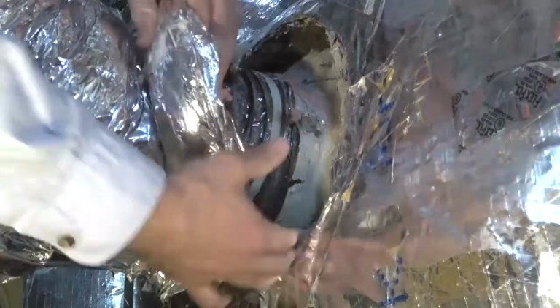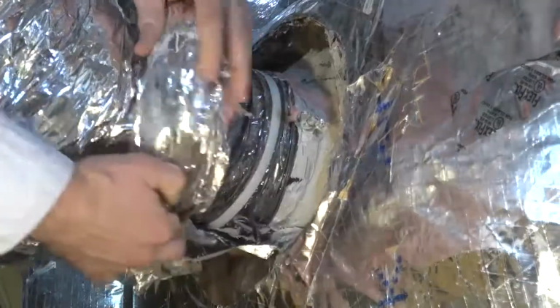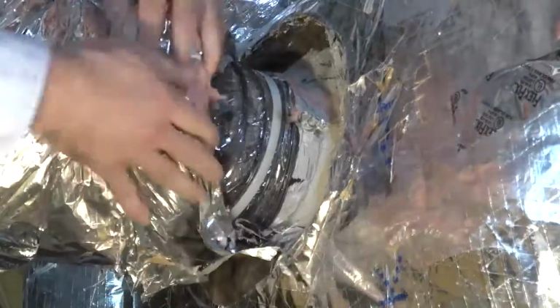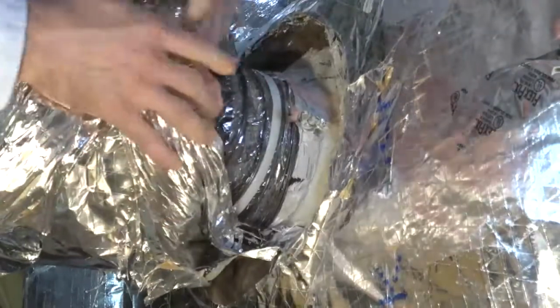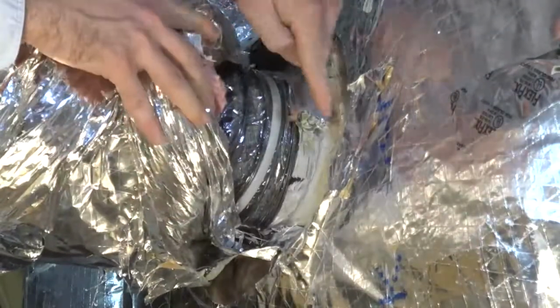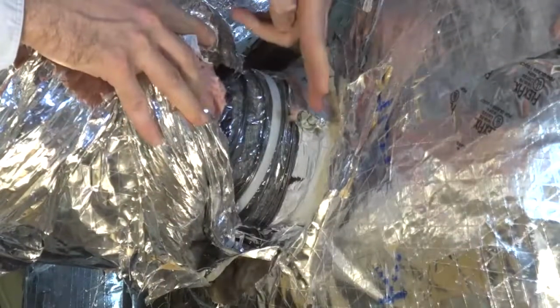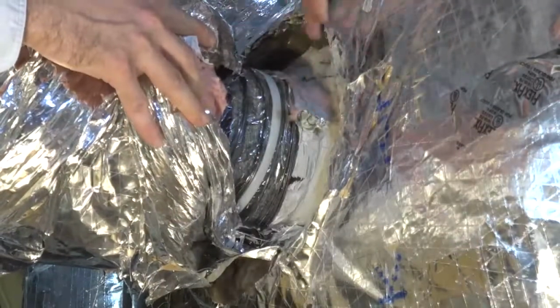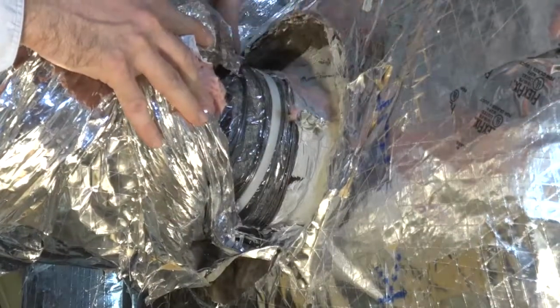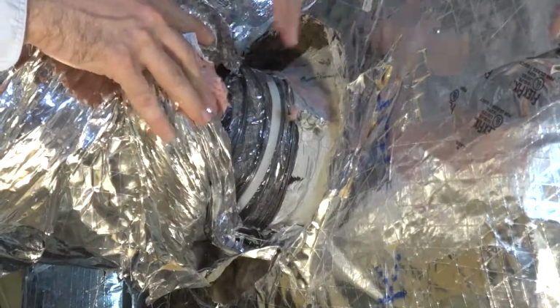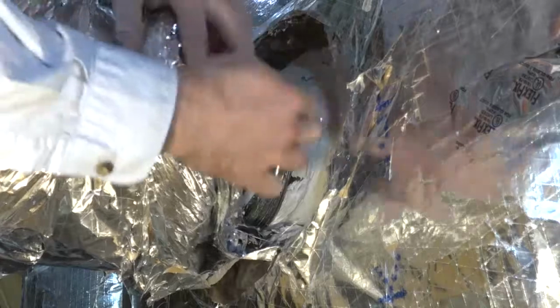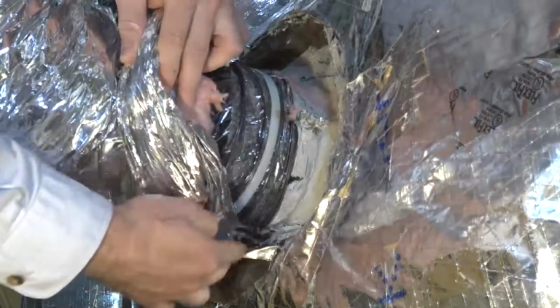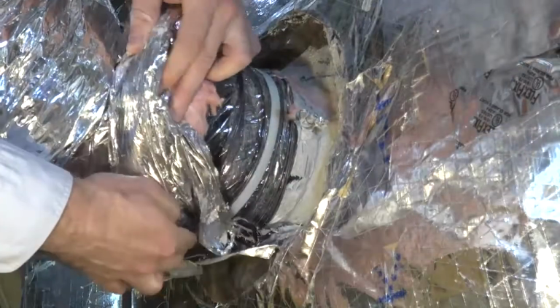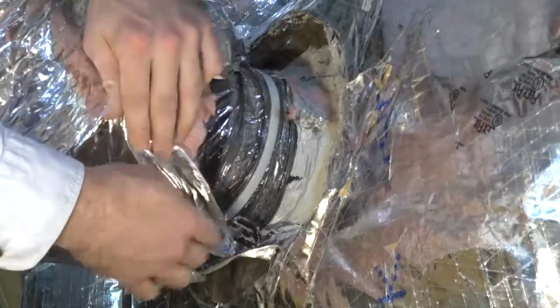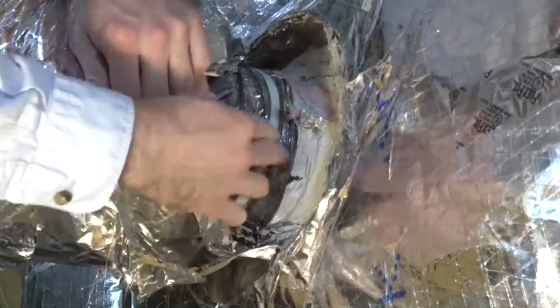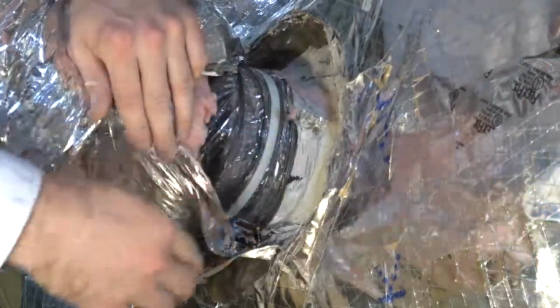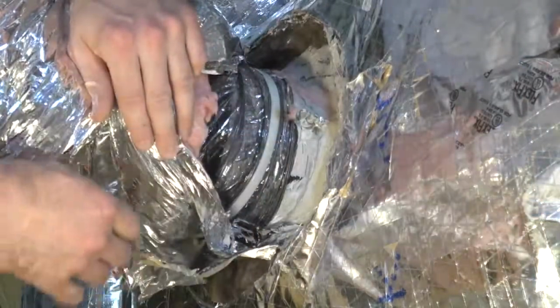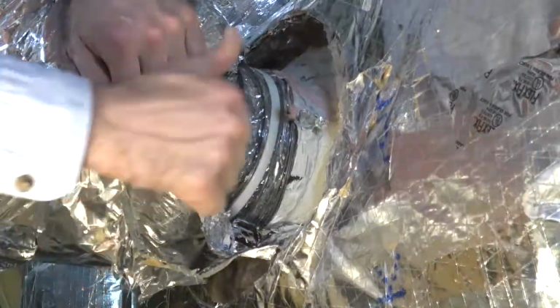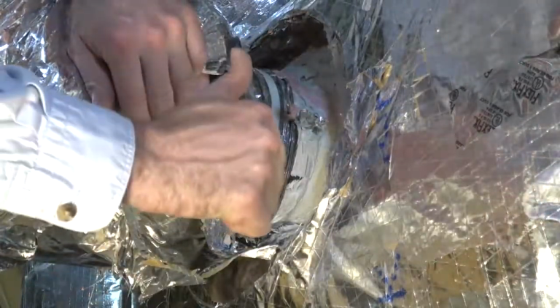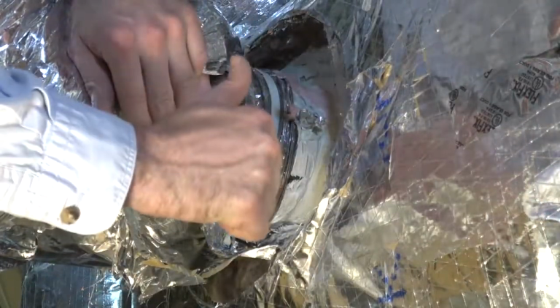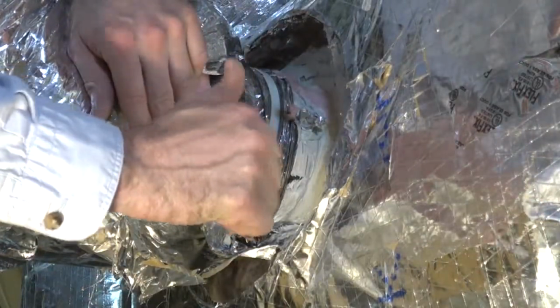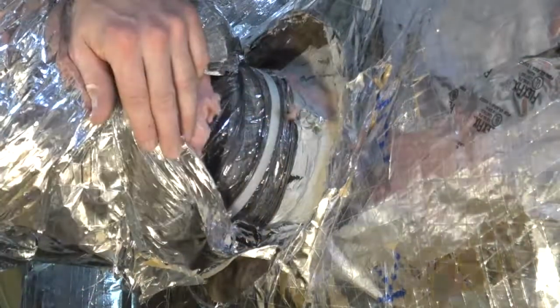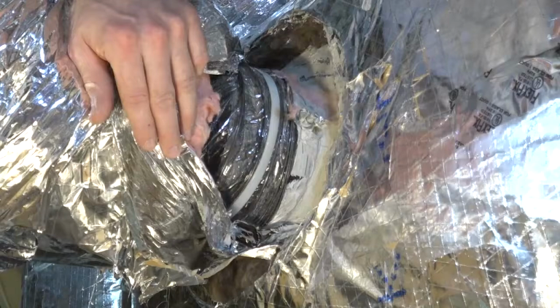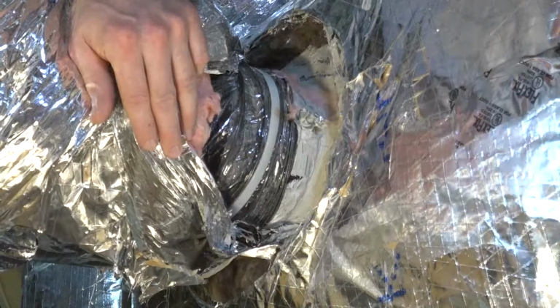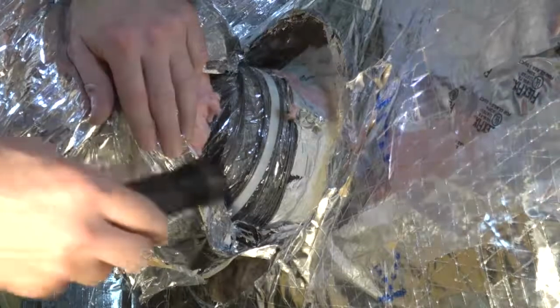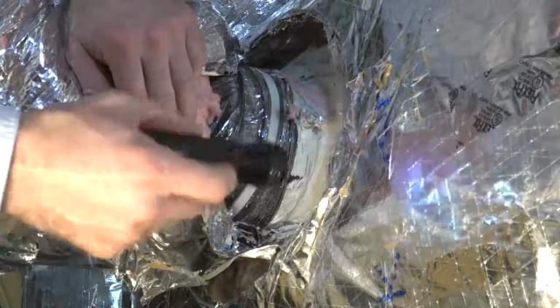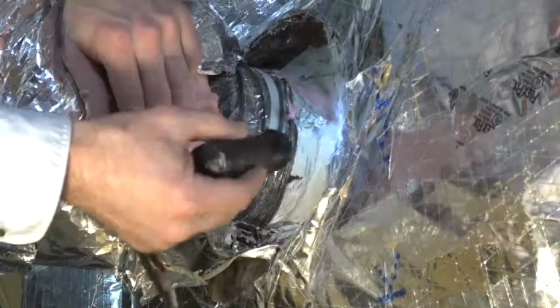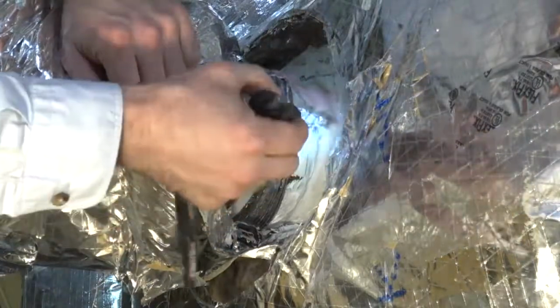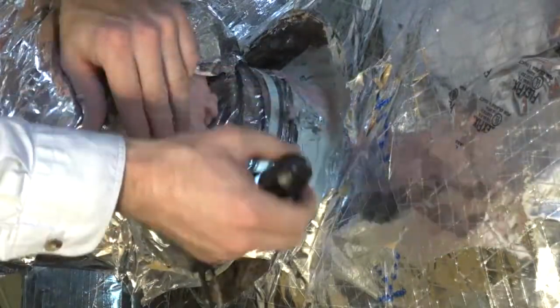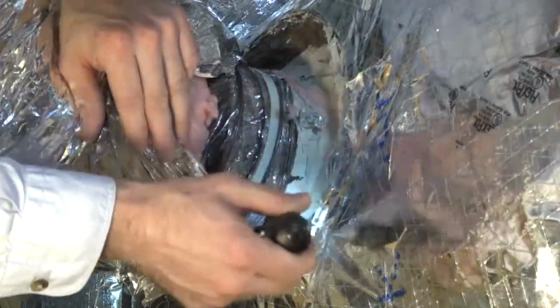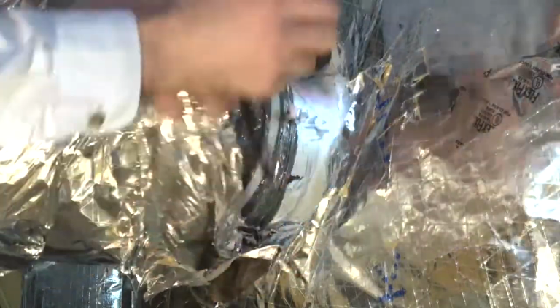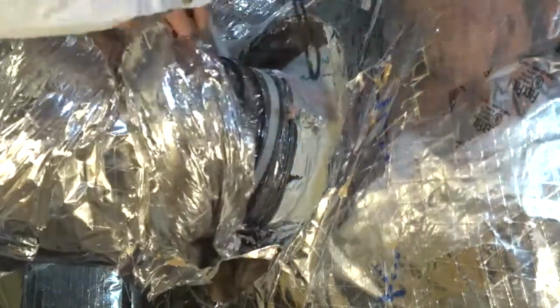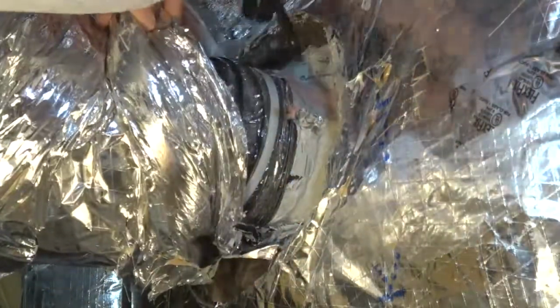You will want to check the connection all the way around this takeoff collar. Then check the joint all the way around the takeoff collar to flex connection. If you need to, you can use a flashlight and a mirror to inspect hard-to-reach places.